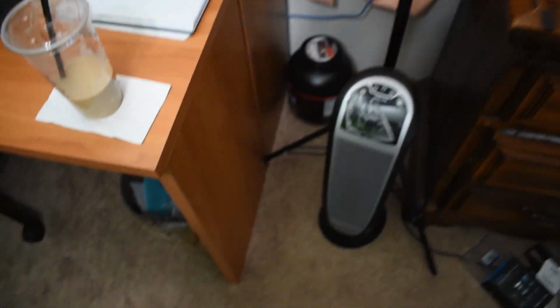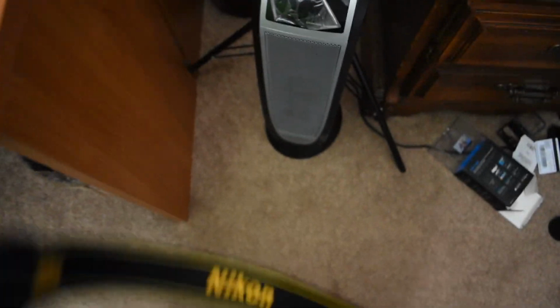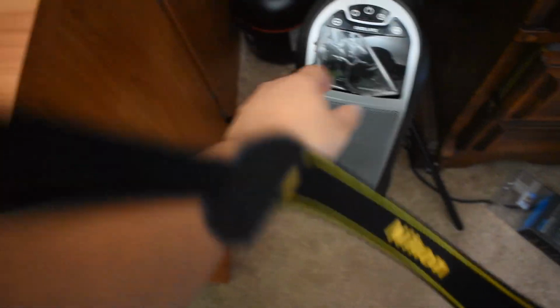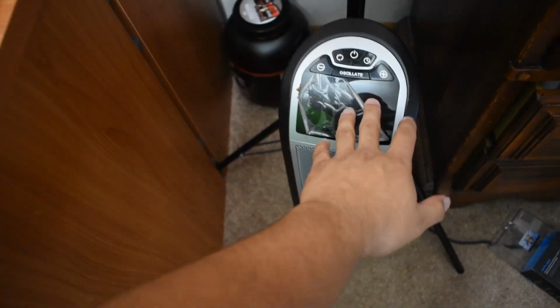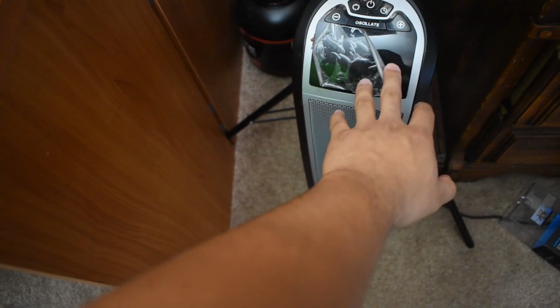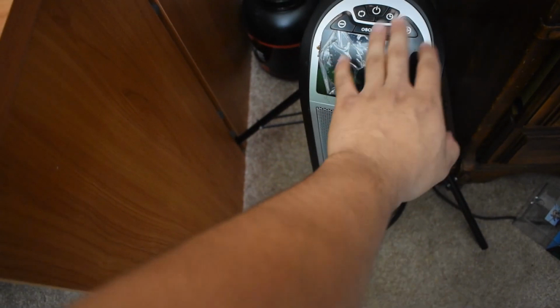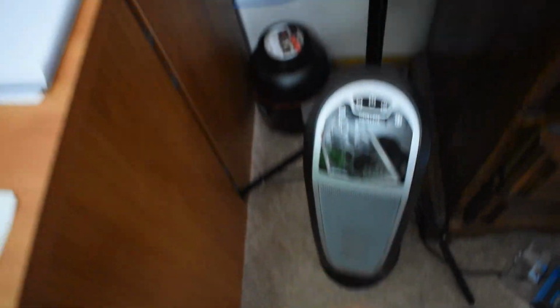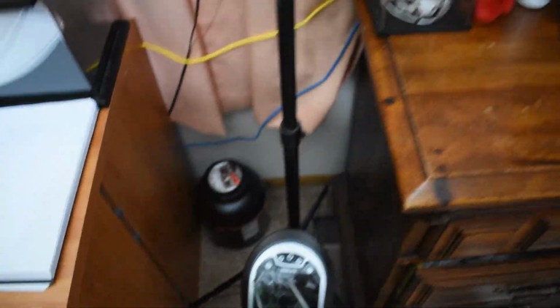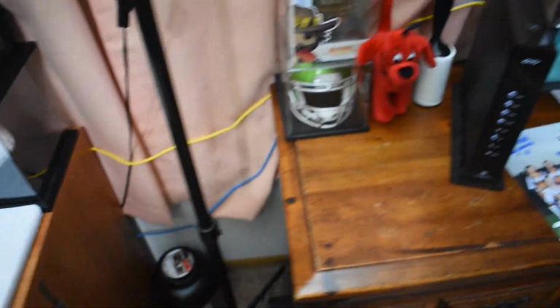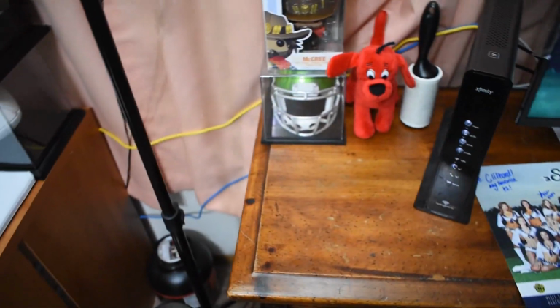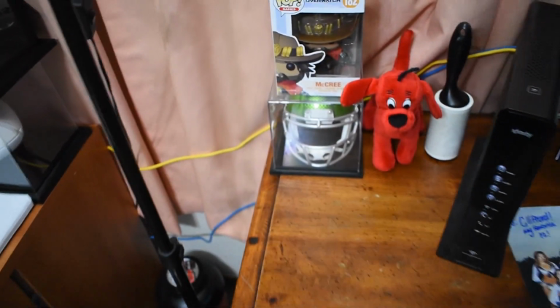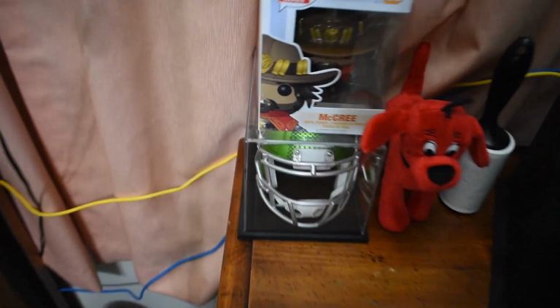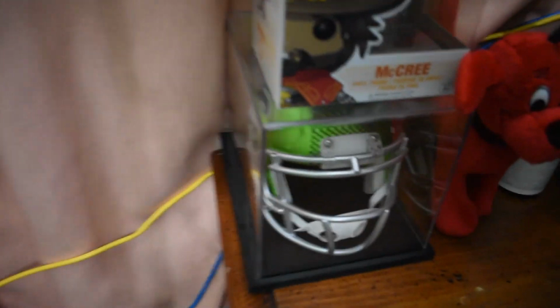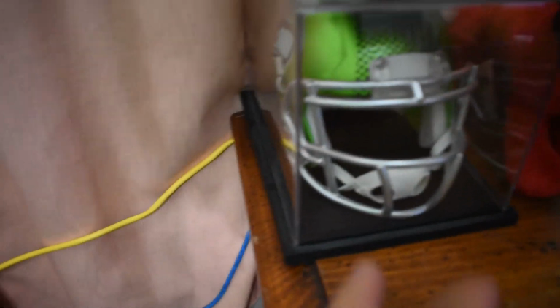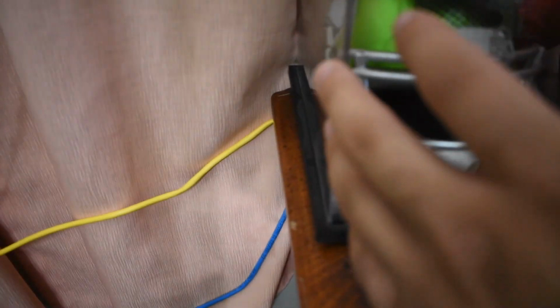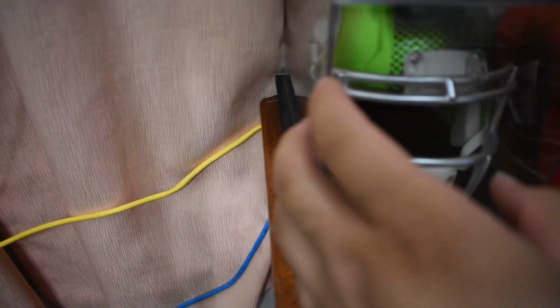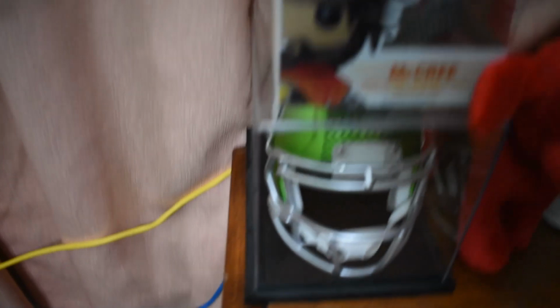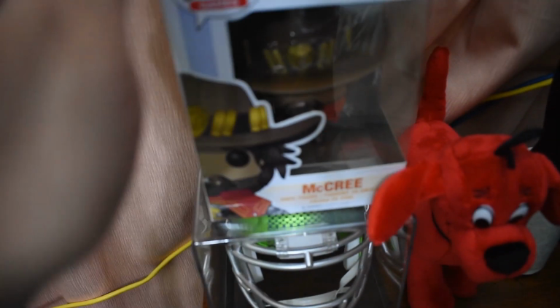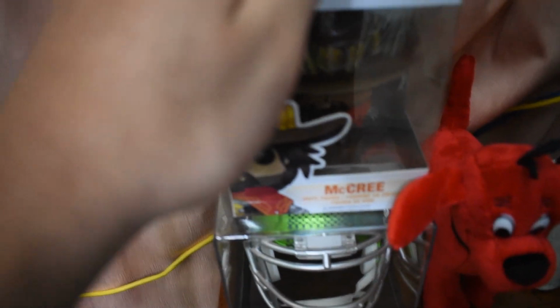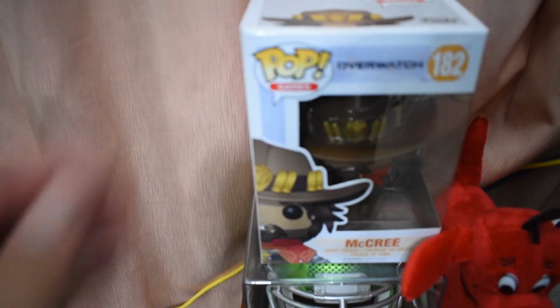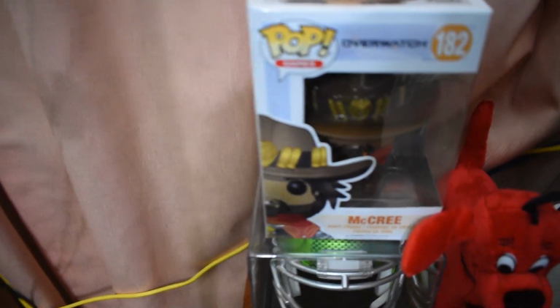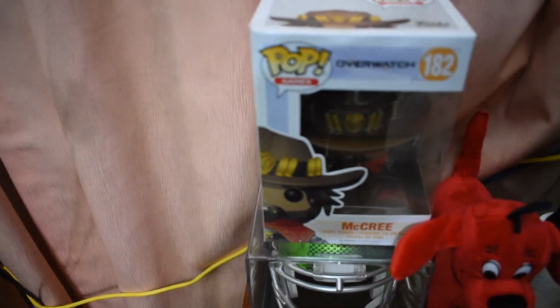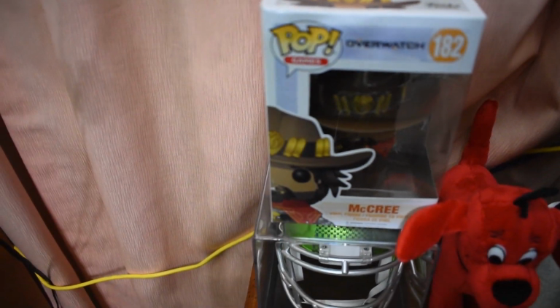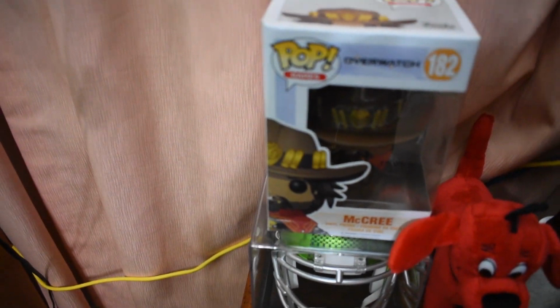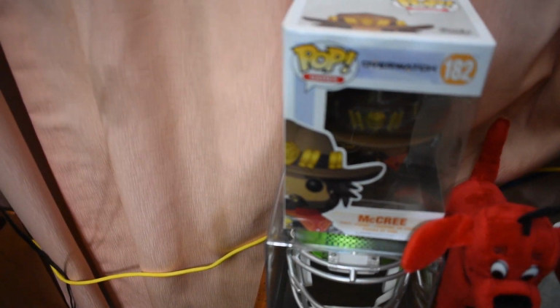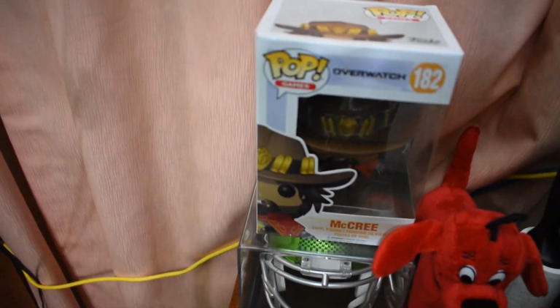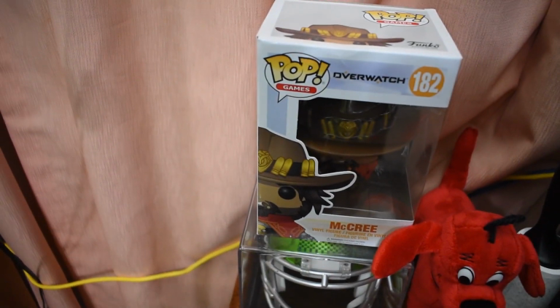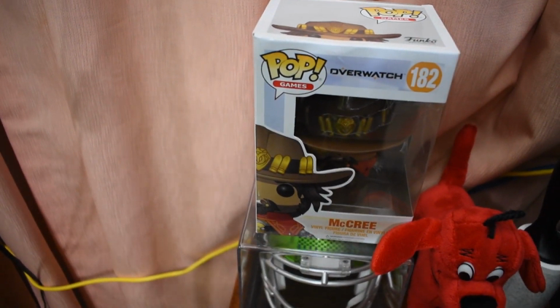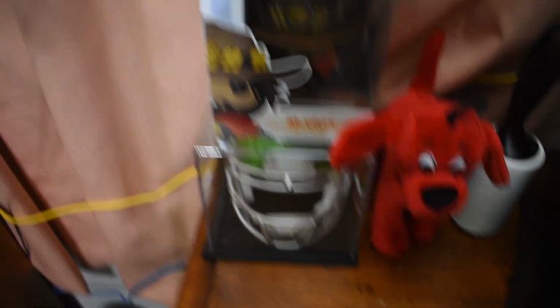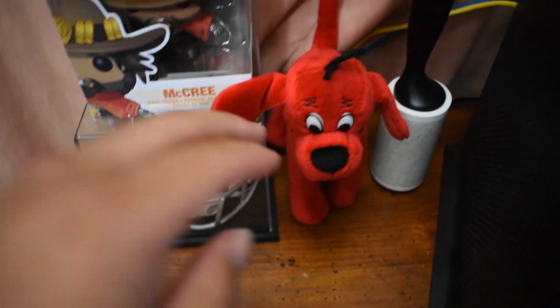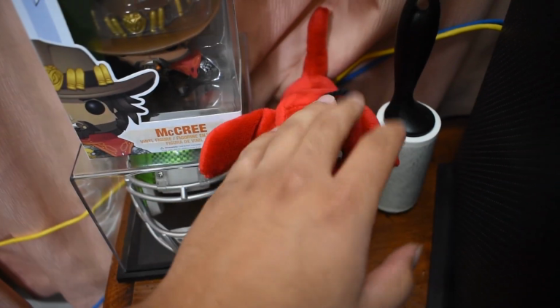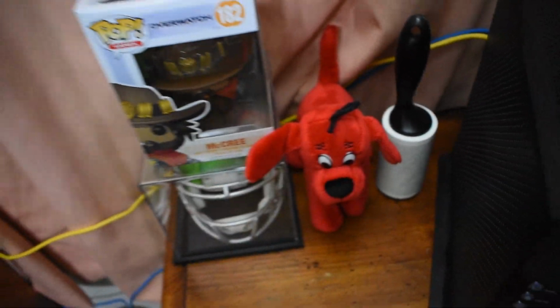Here we got the heater — it's gonna be a cold winter, so always got to have the heater ready. We got a signed Frank Clark mini helmet. Seahawks McCree — back when I played Overwatch, he was kind of my character that I liked, my boy Clifford.